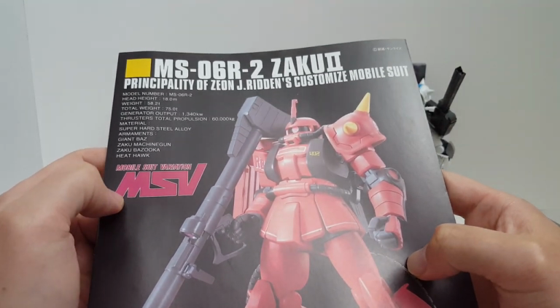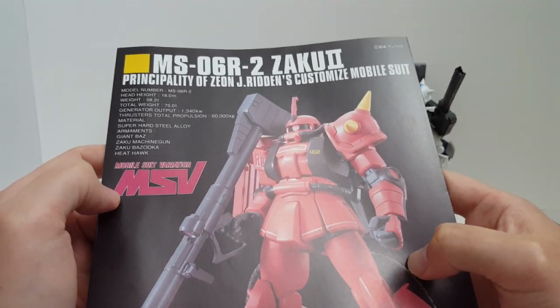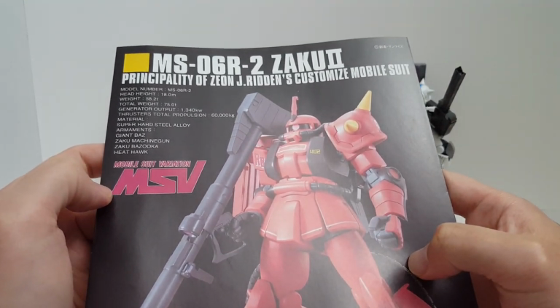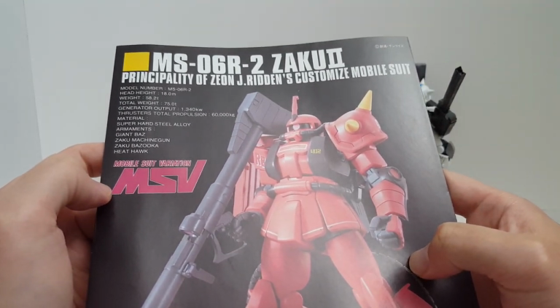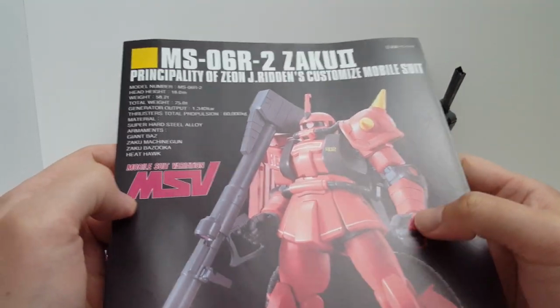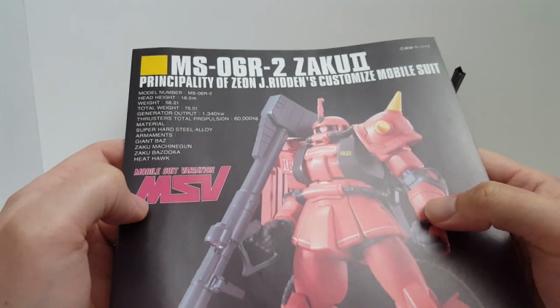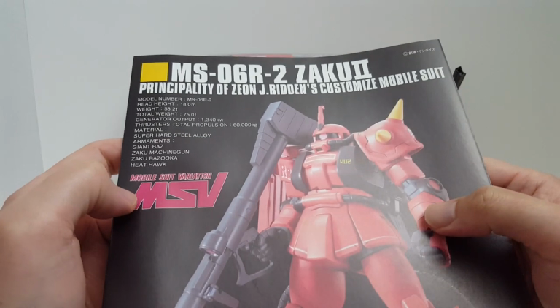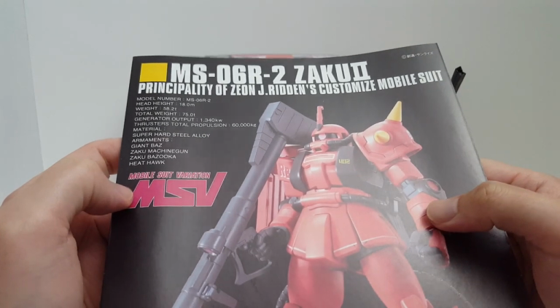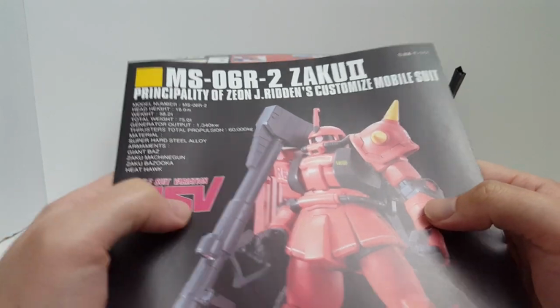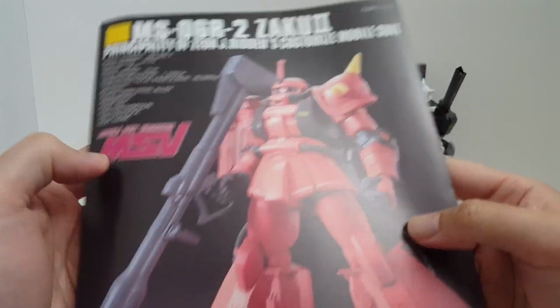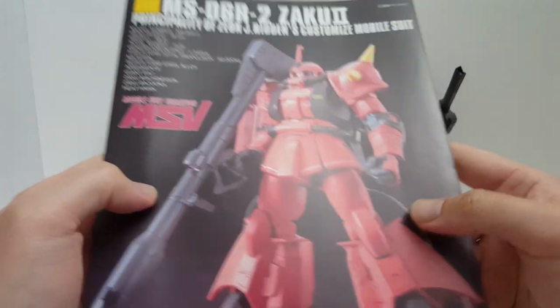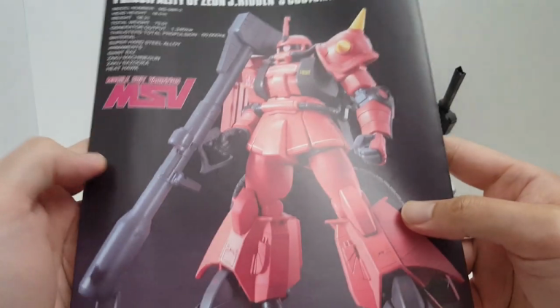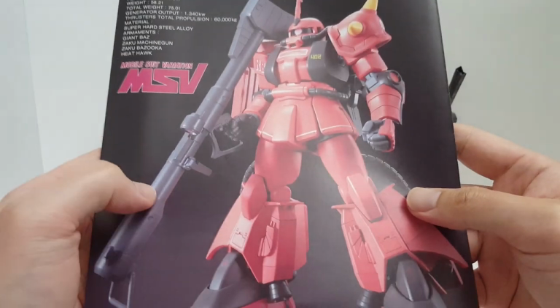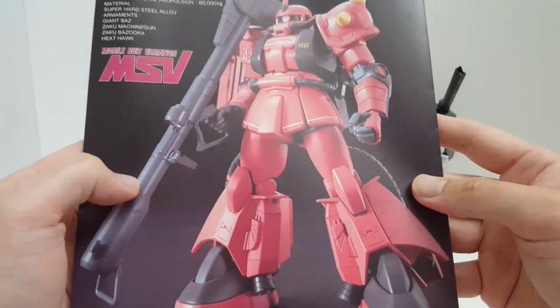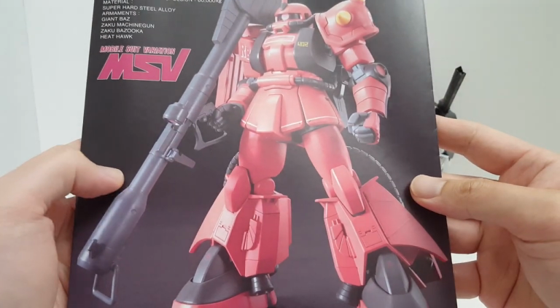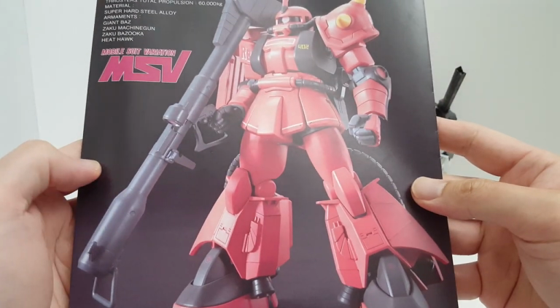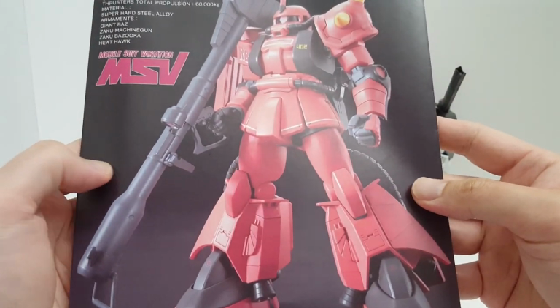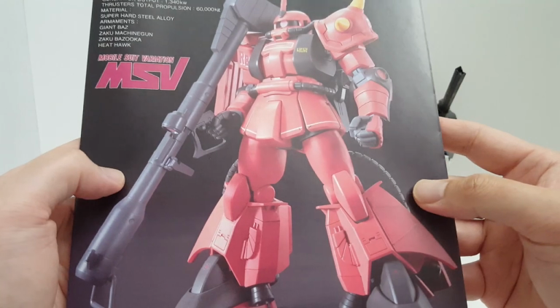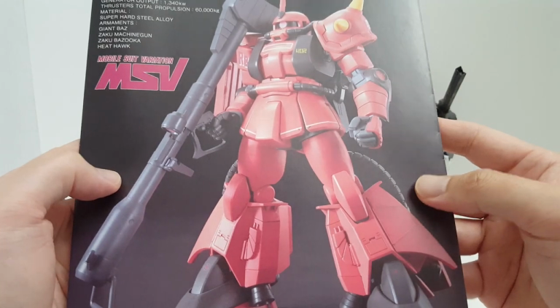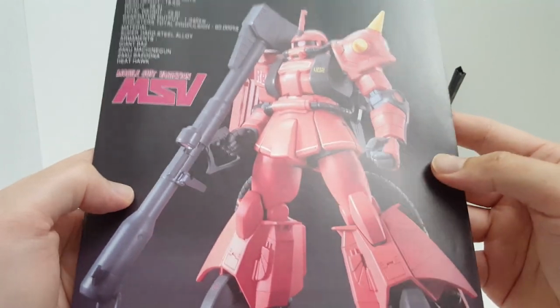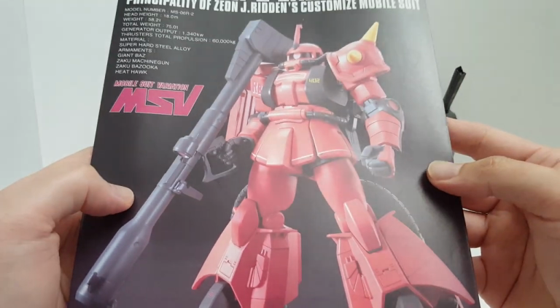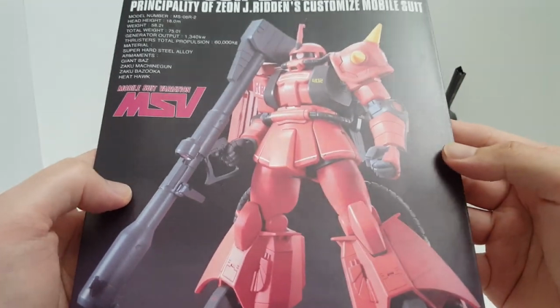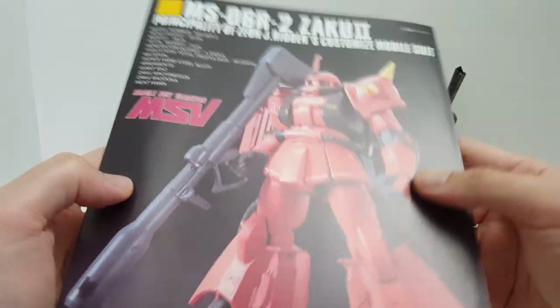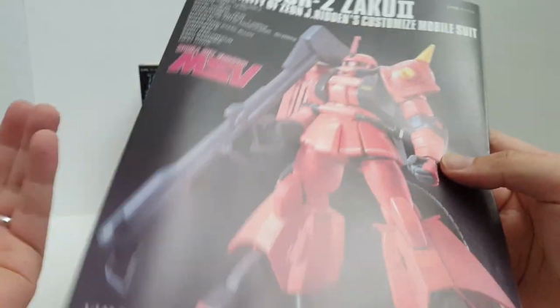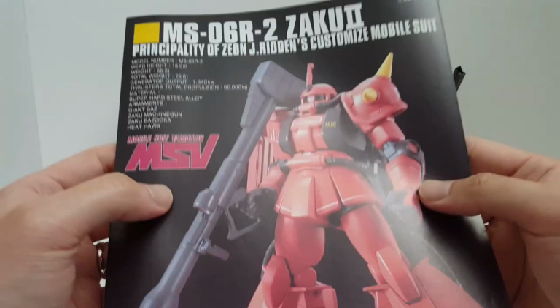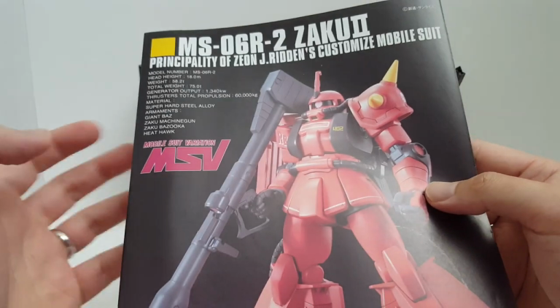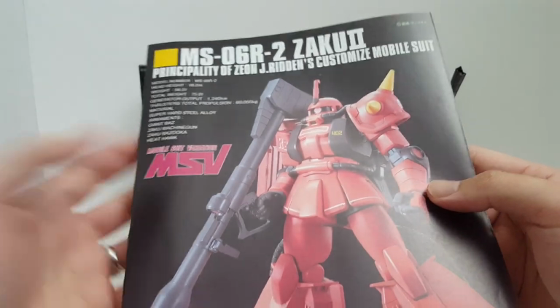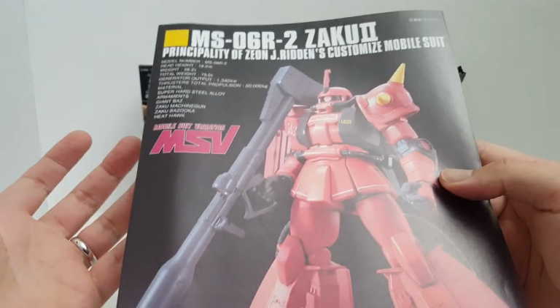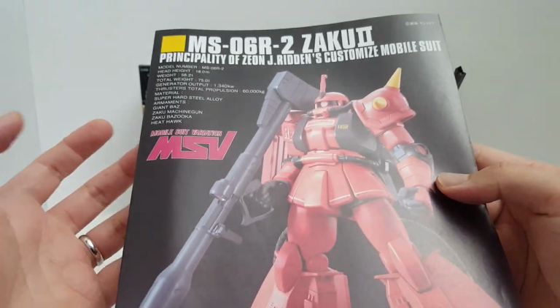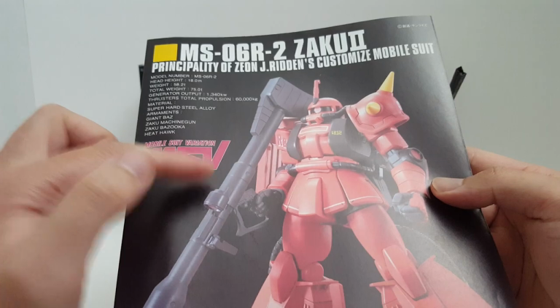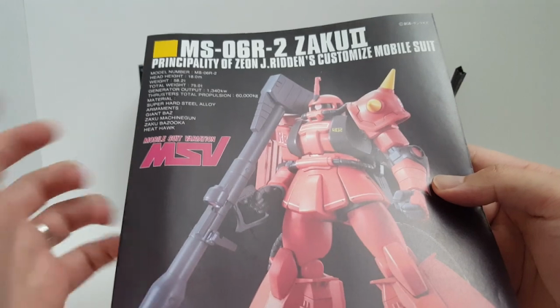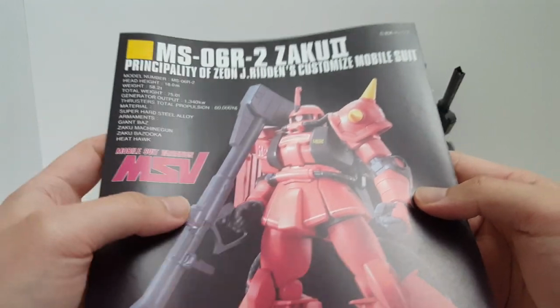In the instruction manual we have all the information here. Obviously in the manga it was modified into the Full Bullet Zaku 2. Technically this is a non-canon suit because it's MSV.